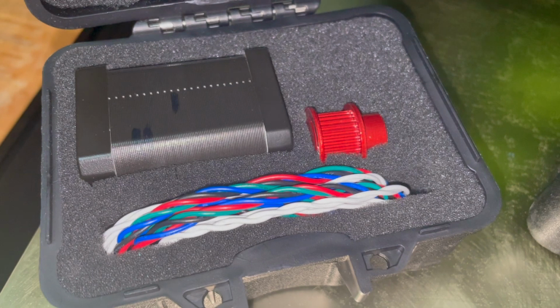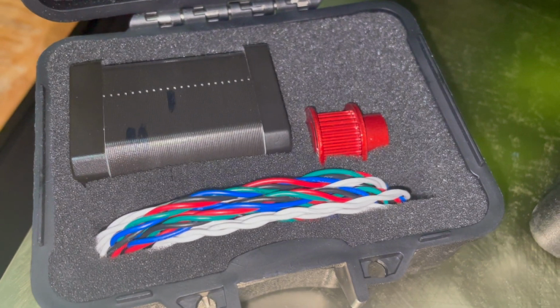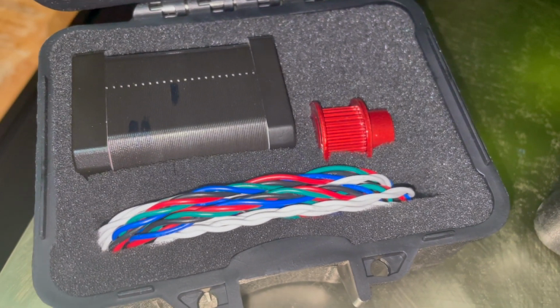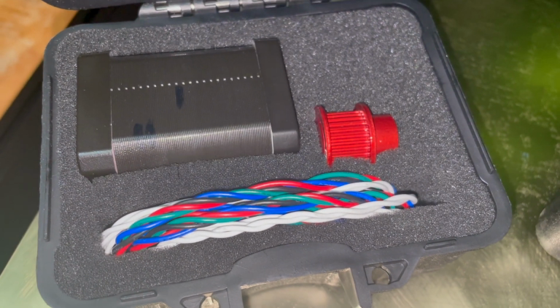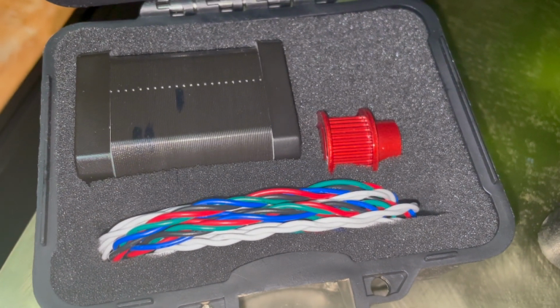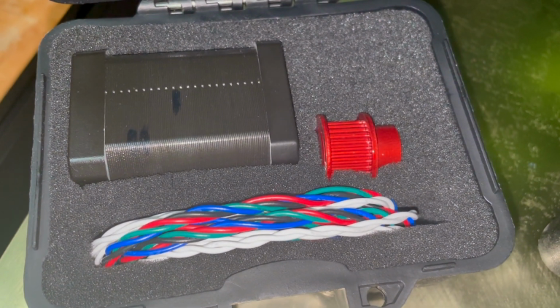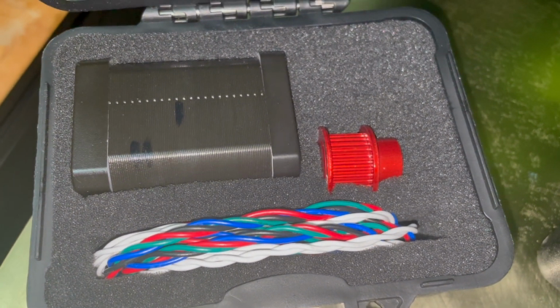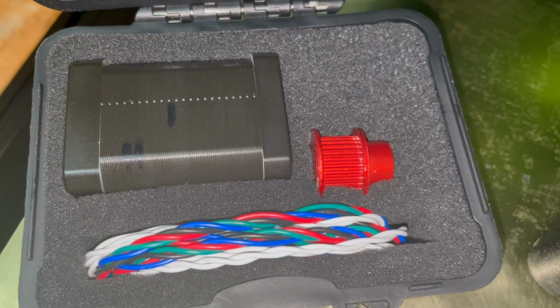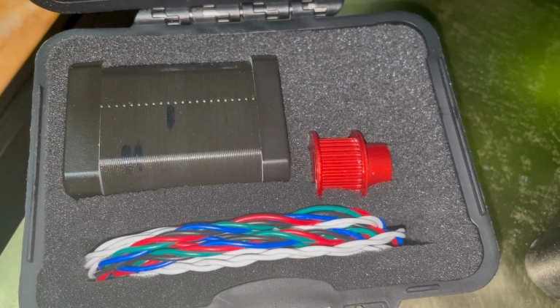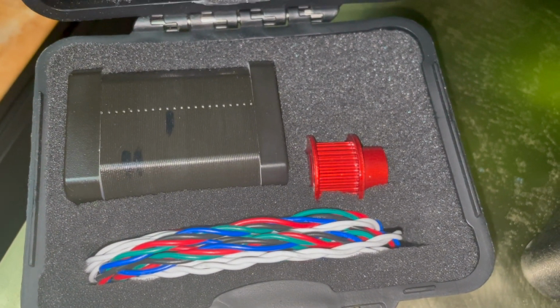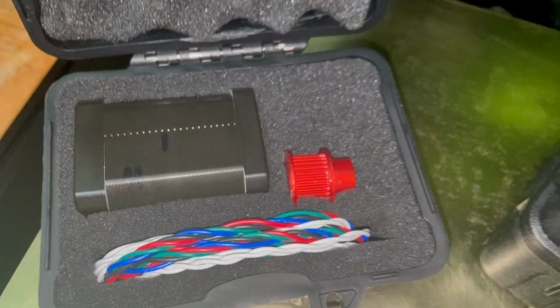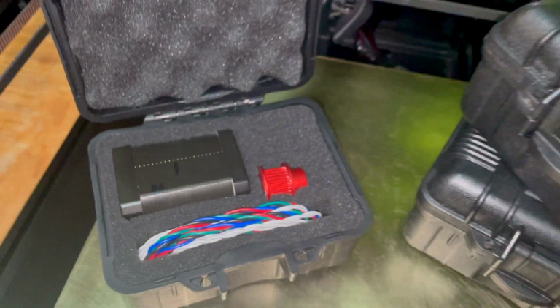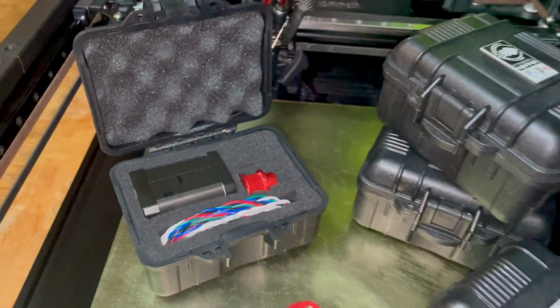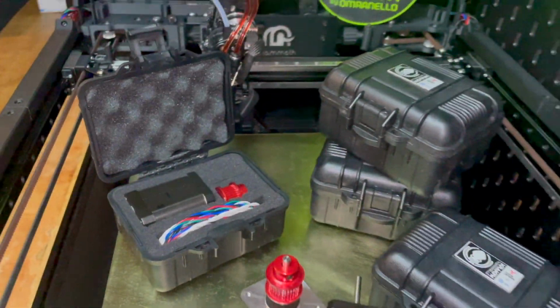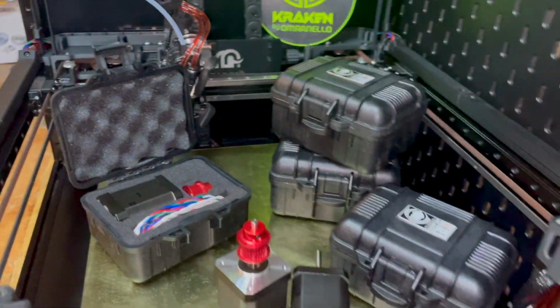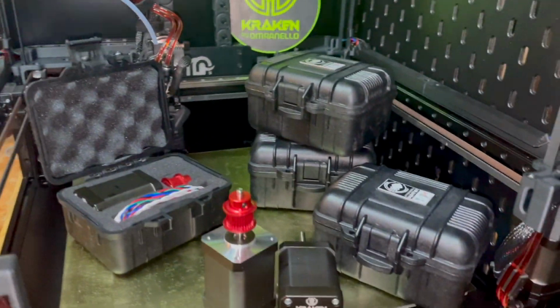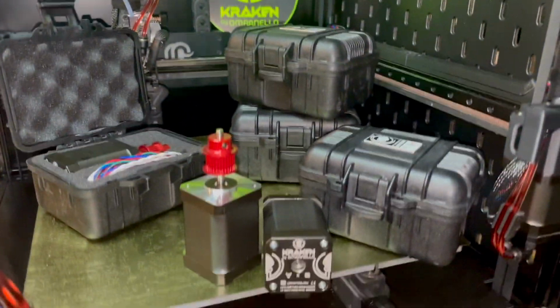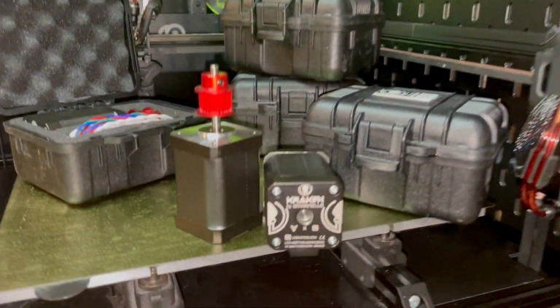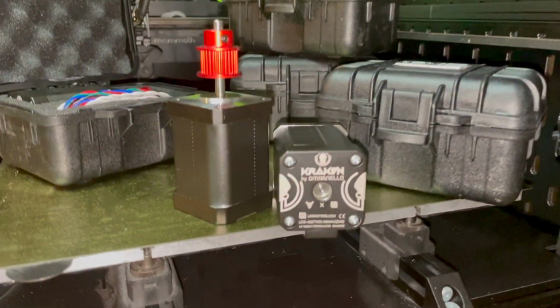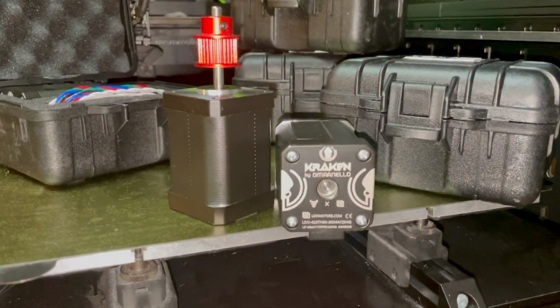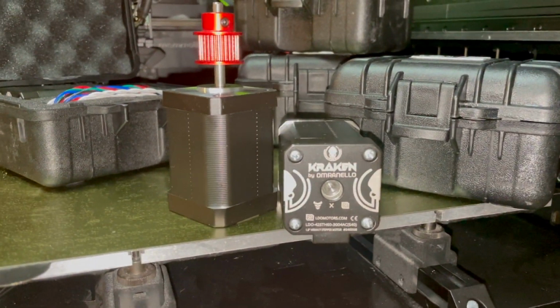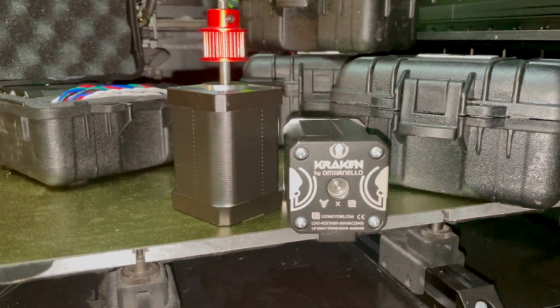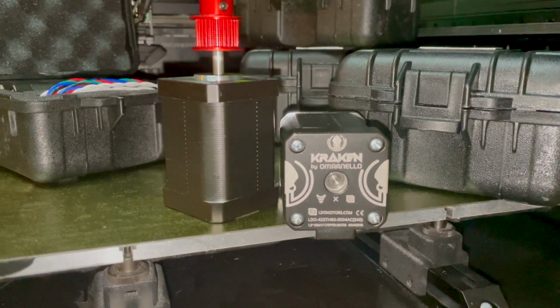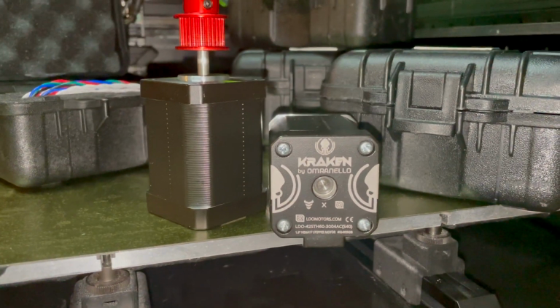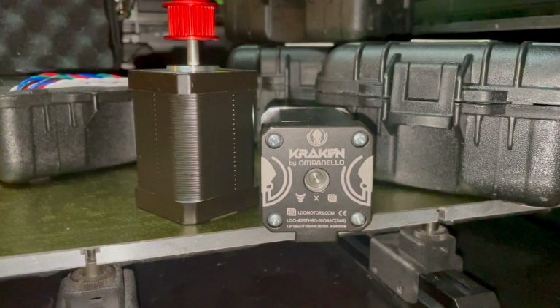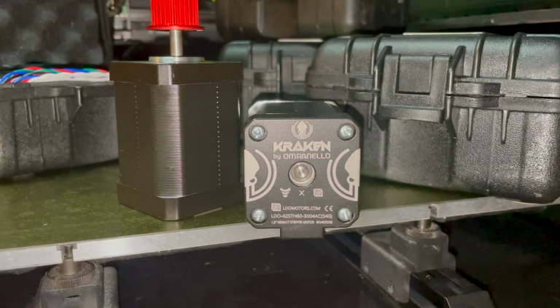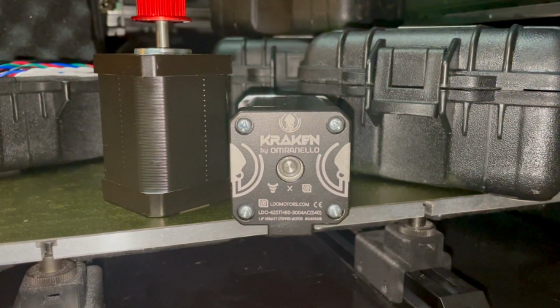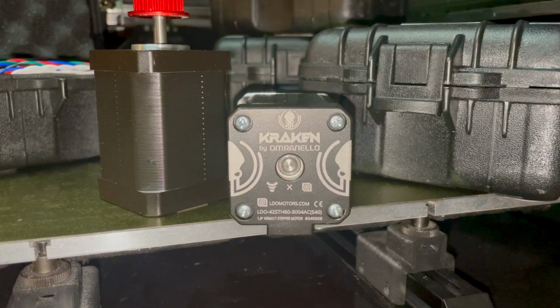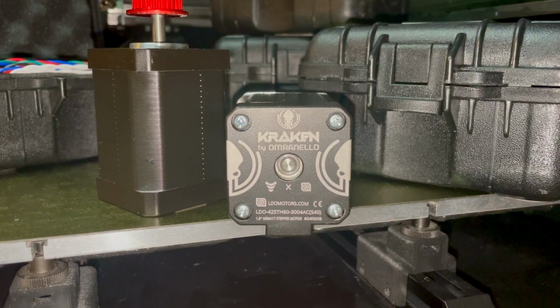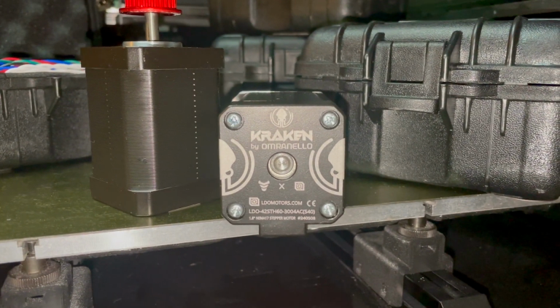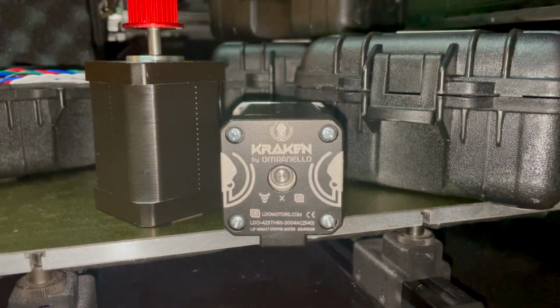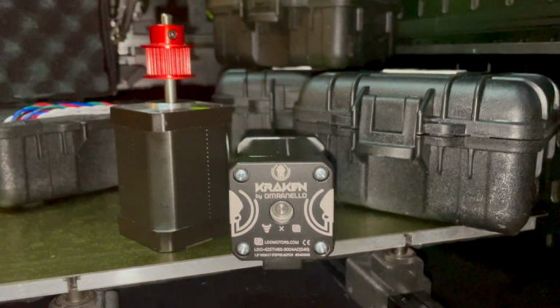Included with each motor are motor and thermistor cables. Each motor has a thermistor installed to monitor the motor temperature. Also included in the kit is a 30T 2M GT pulley, bore 5.